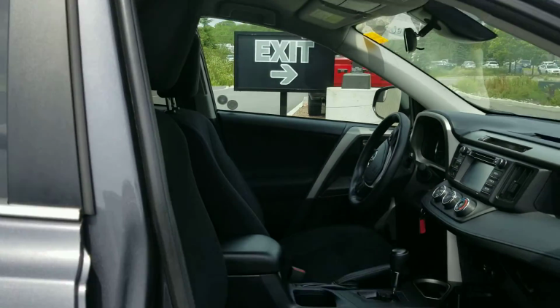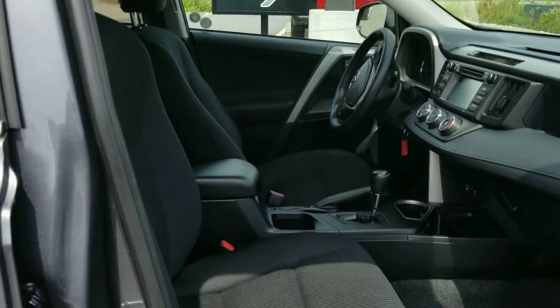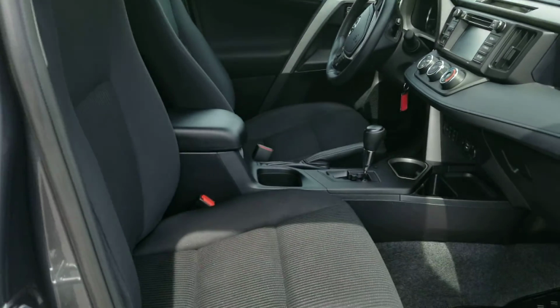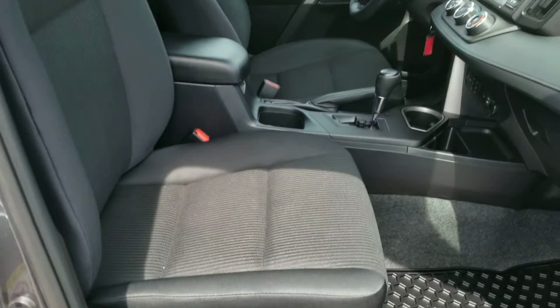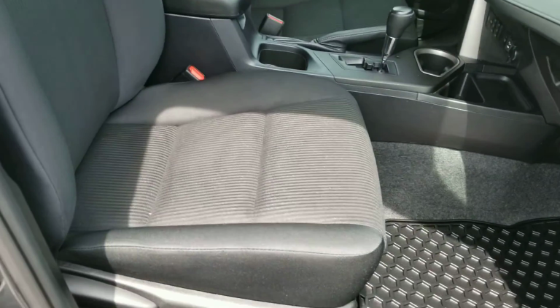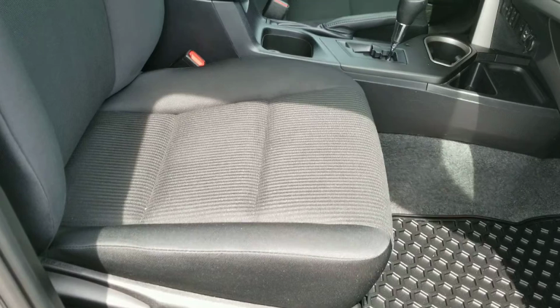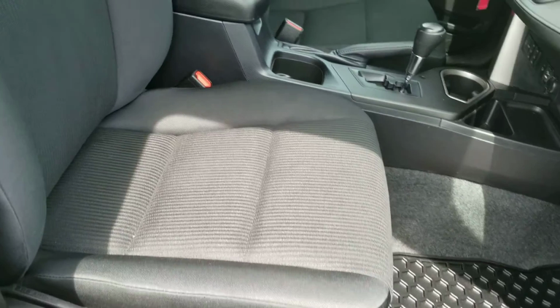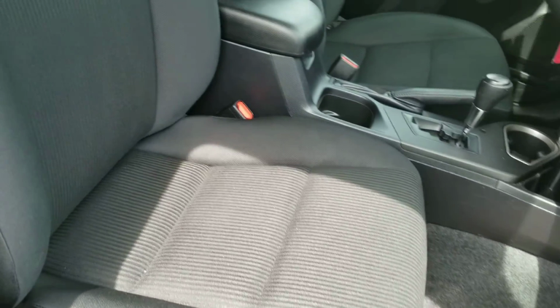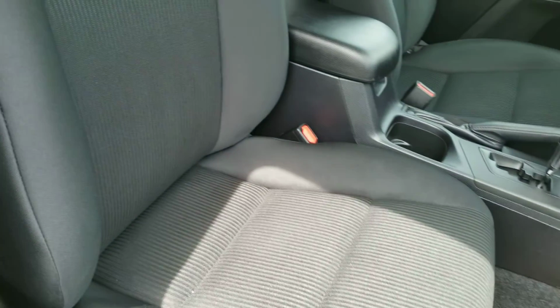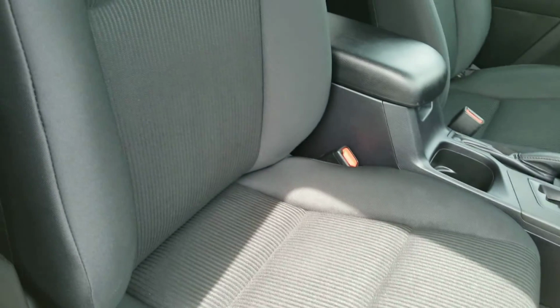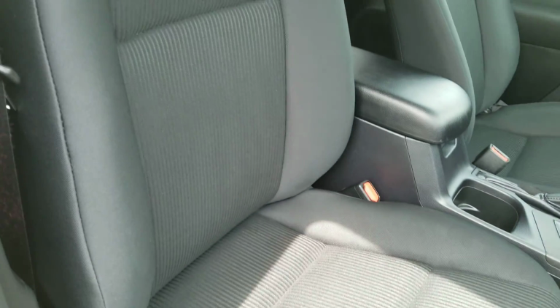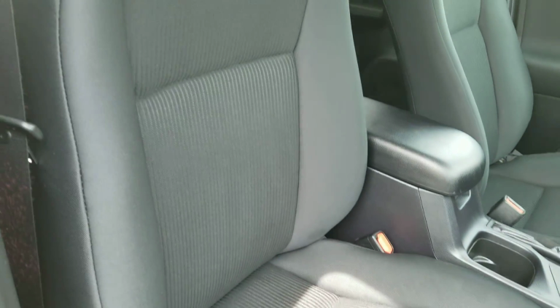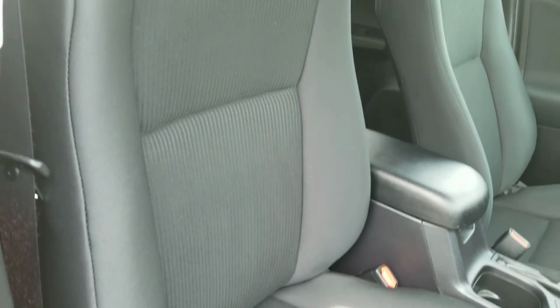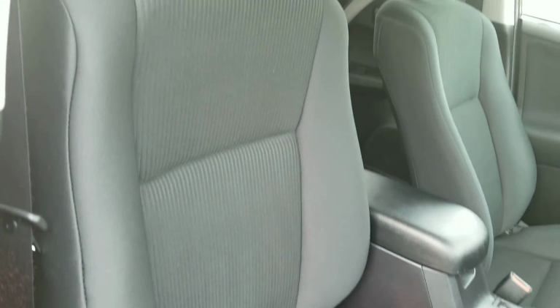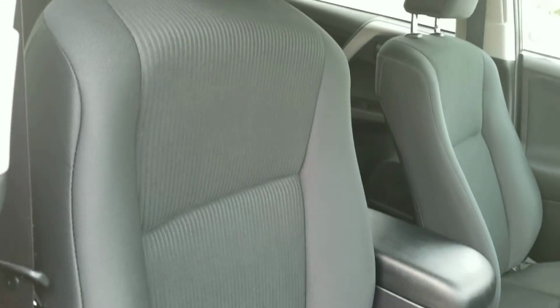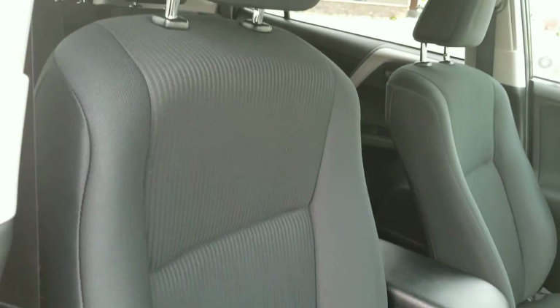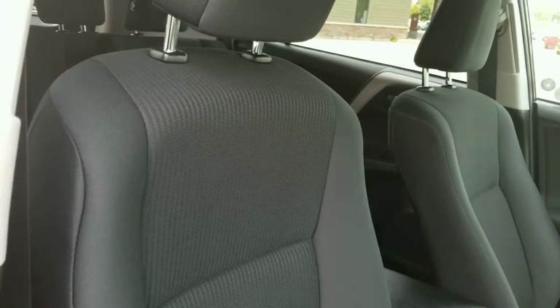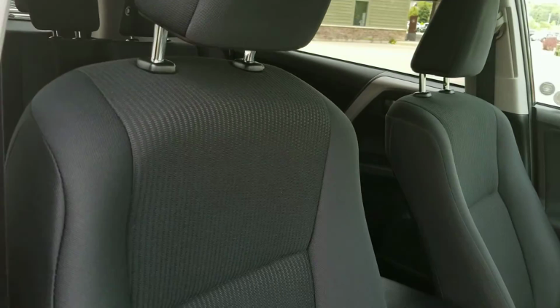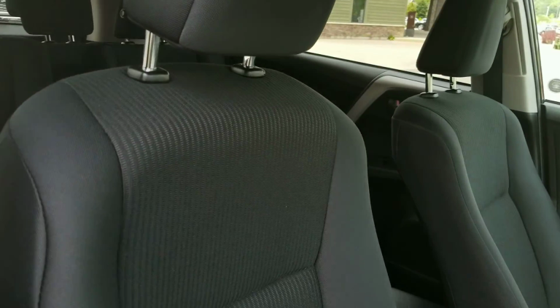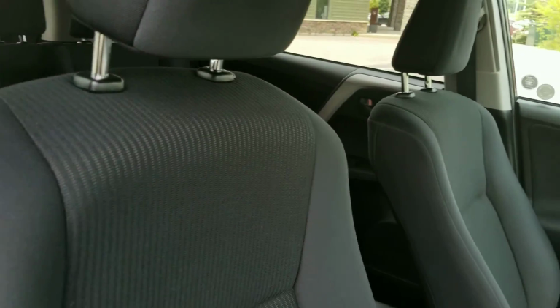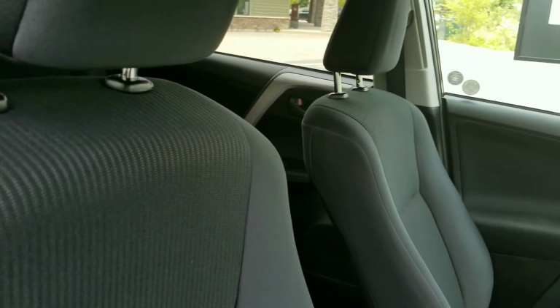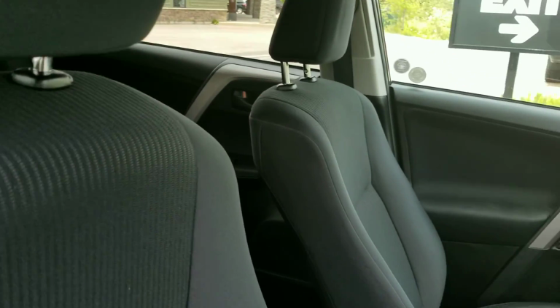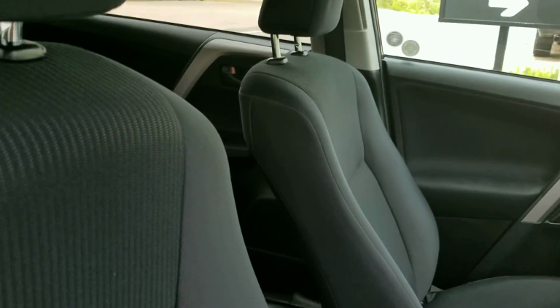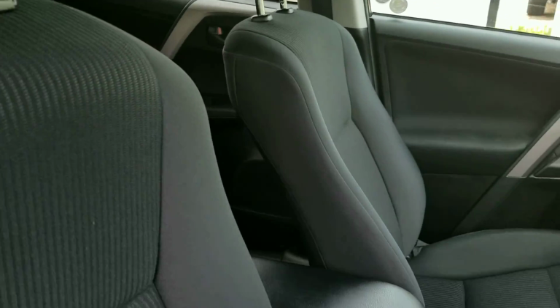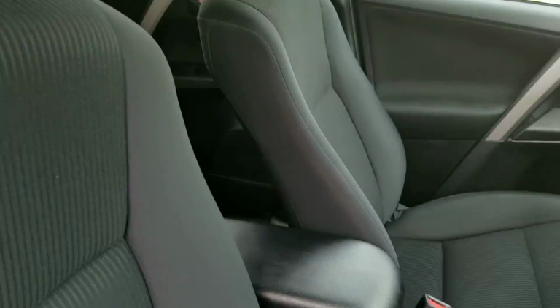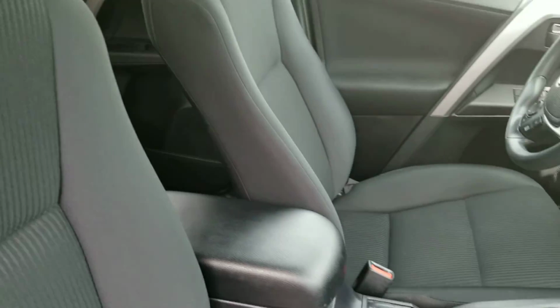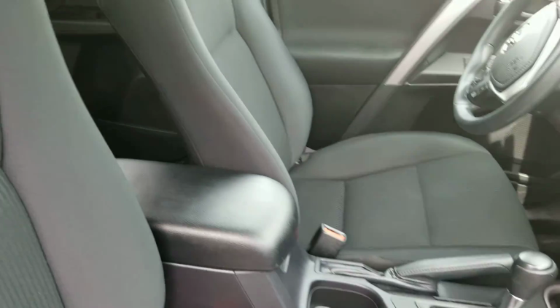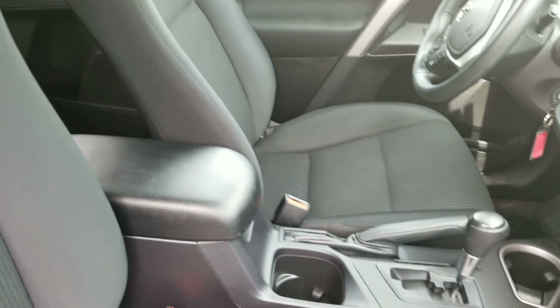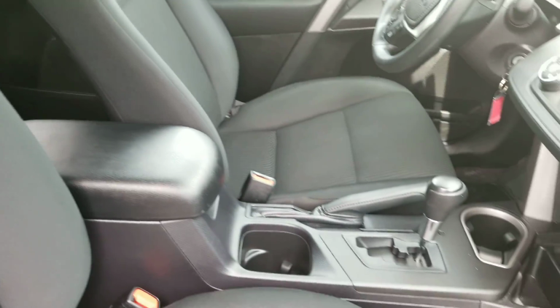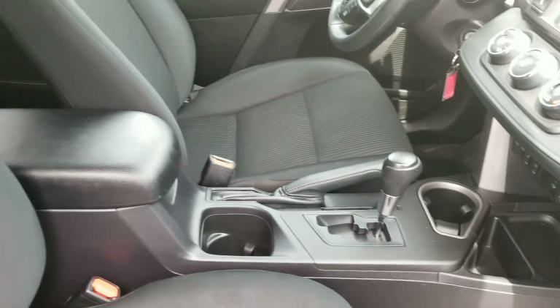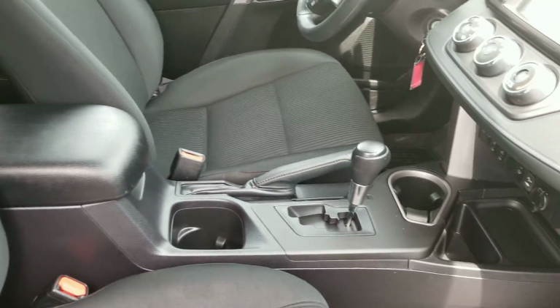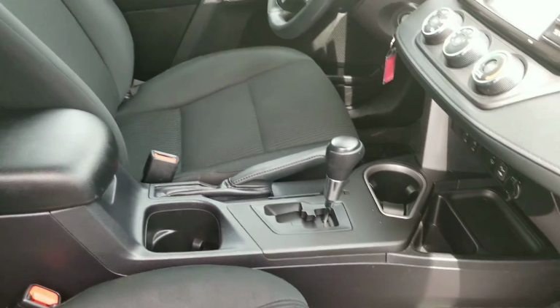Inside you'll find a nice black cloth interior. I didn't find any rips, no tears, no burns. The vehicle is well kept inside and out.